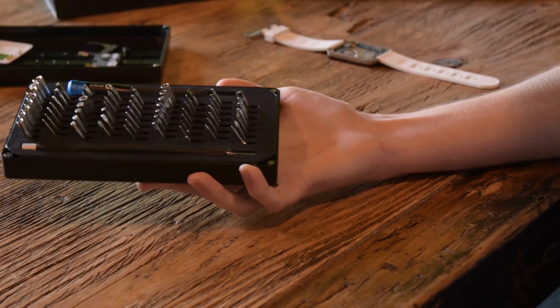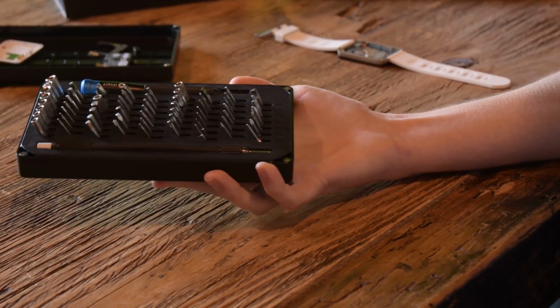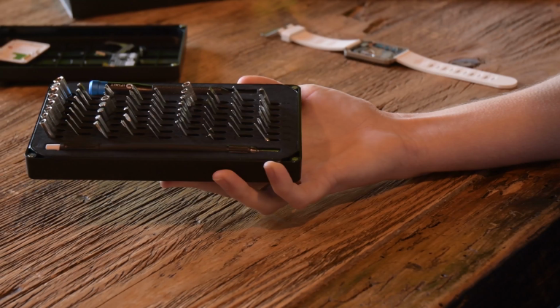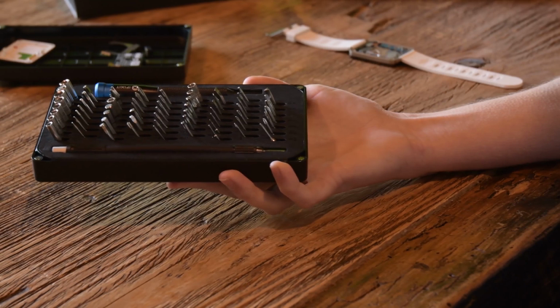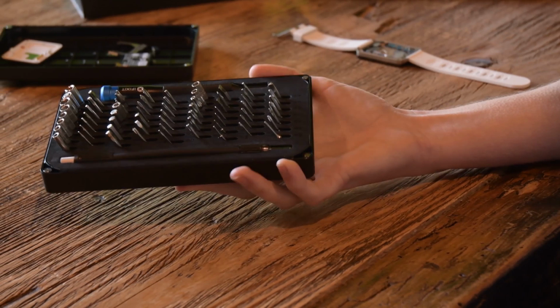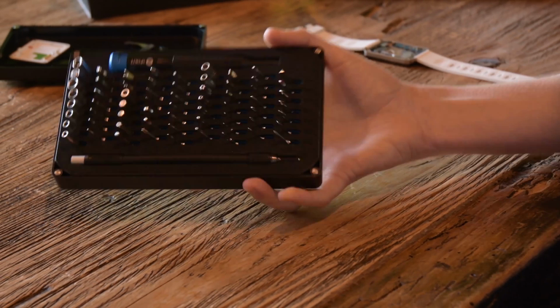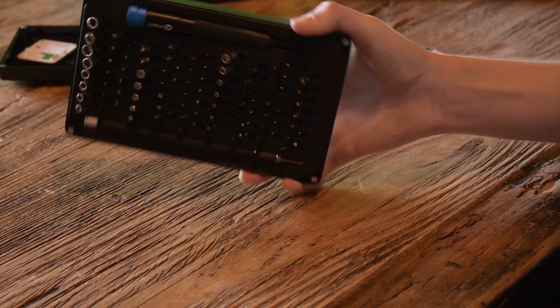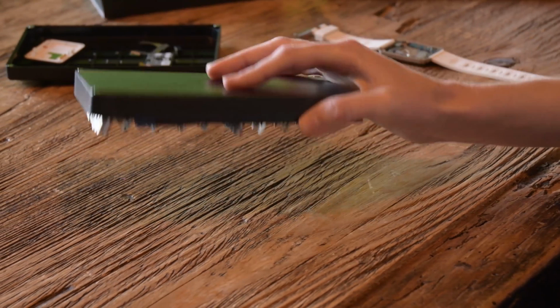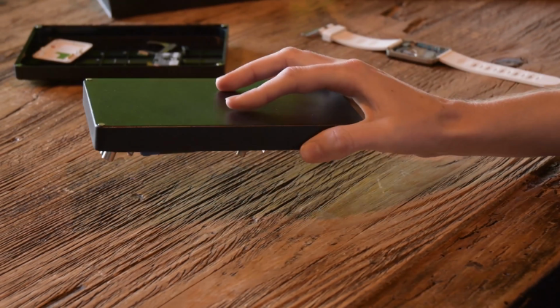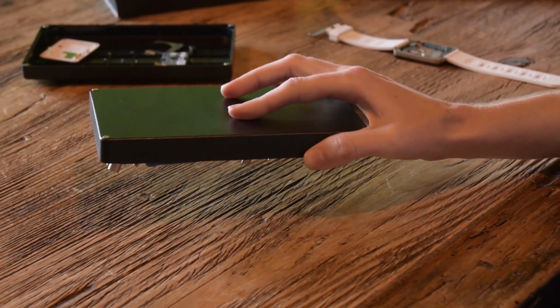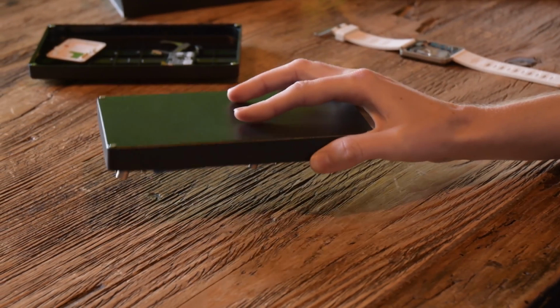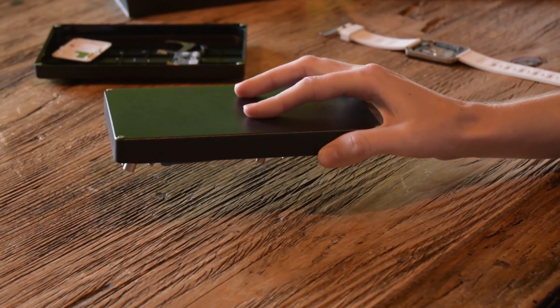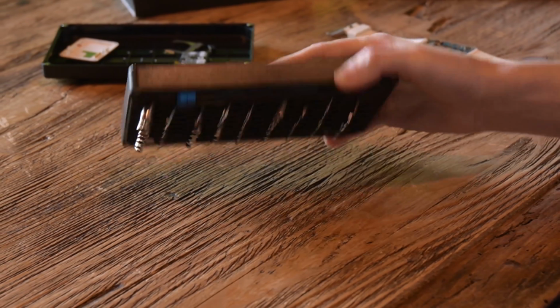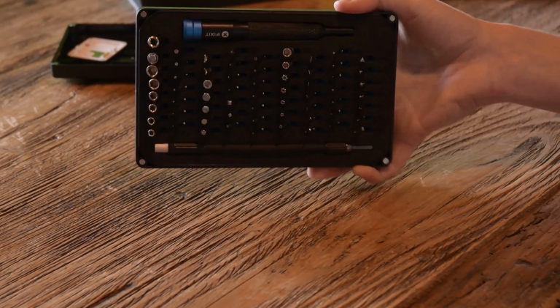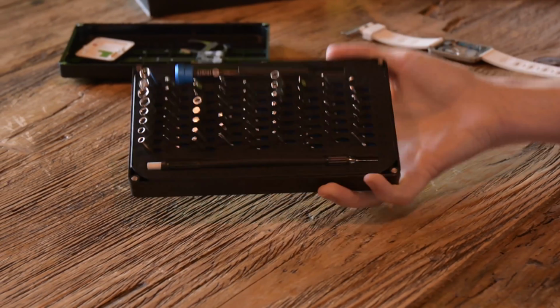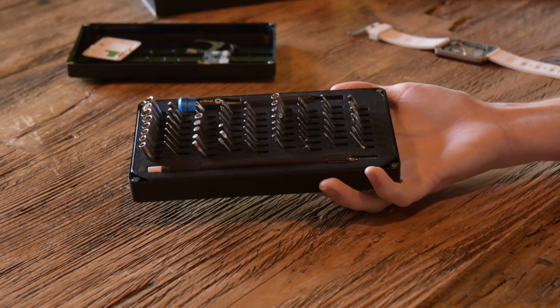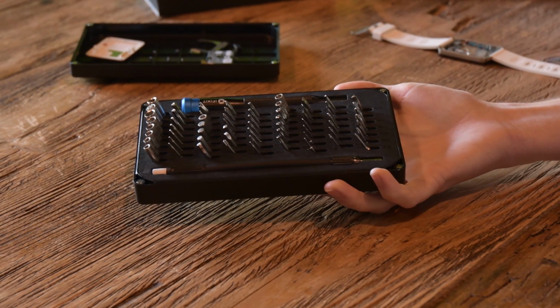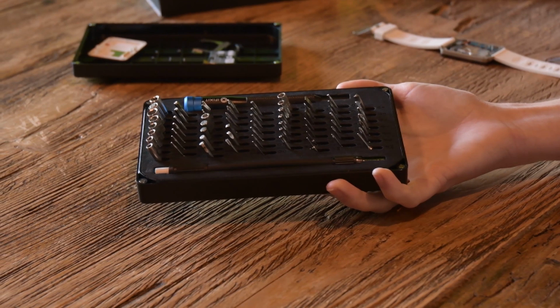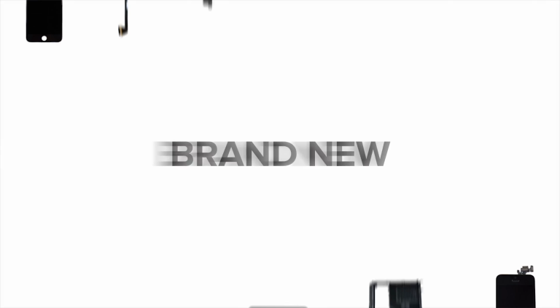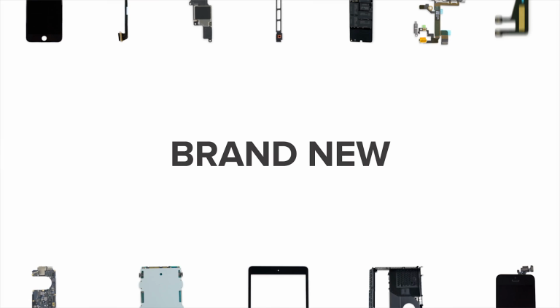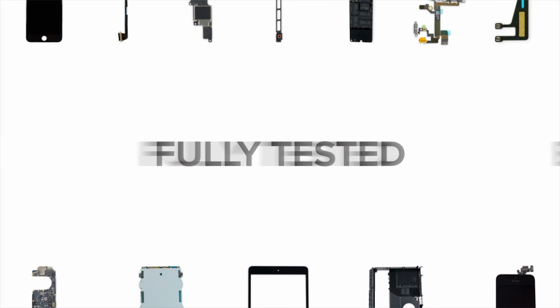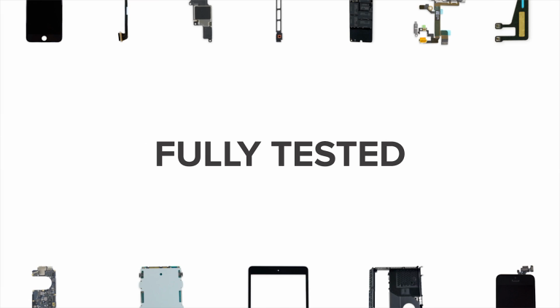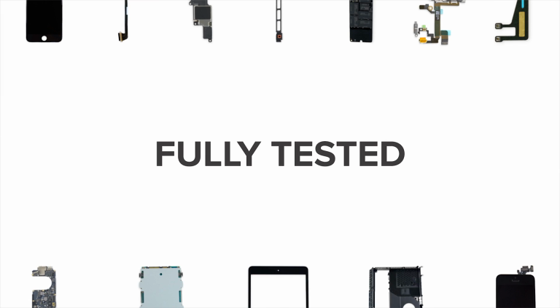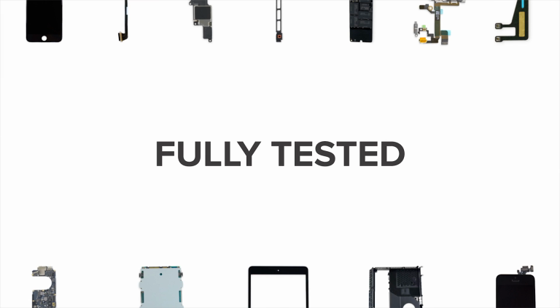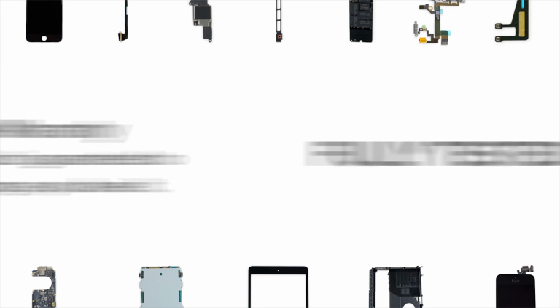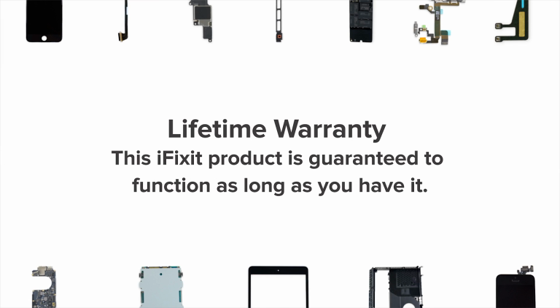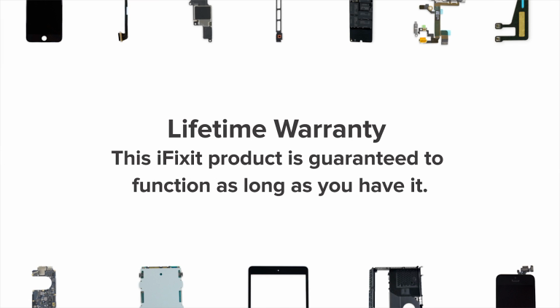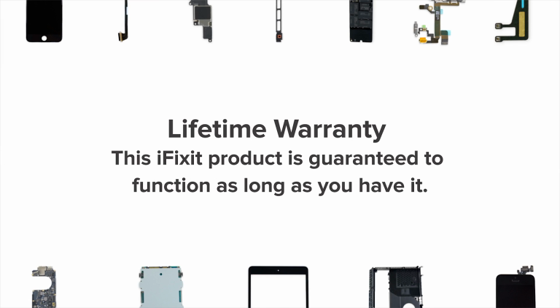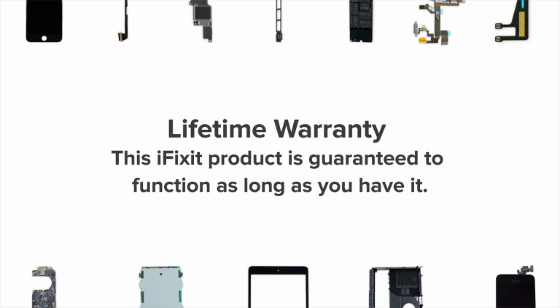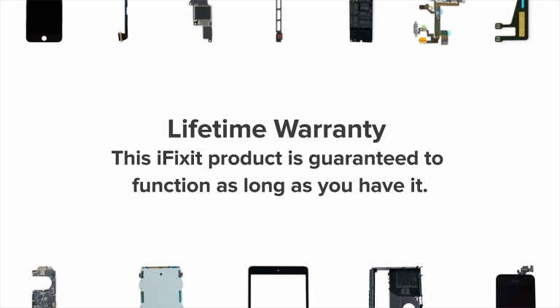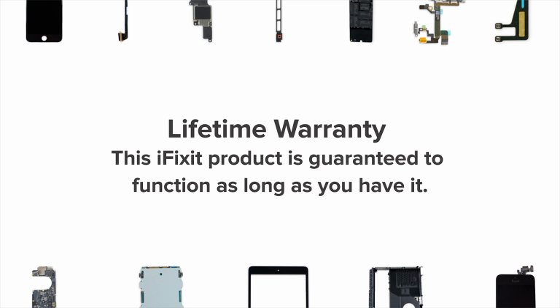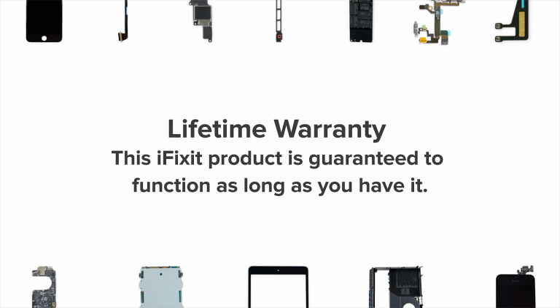When you're done with your fix, you won't have to worry about knocking over the case and losing all of your bits. We've used high-density foam to securely hold every piece in place. Unlike the cheap tools you might find at other online stores, our tools are built to last and are backed by iFixit's lifetime warranty.